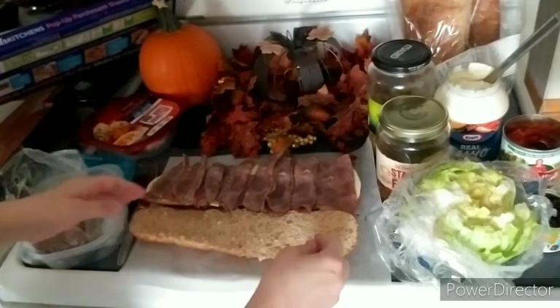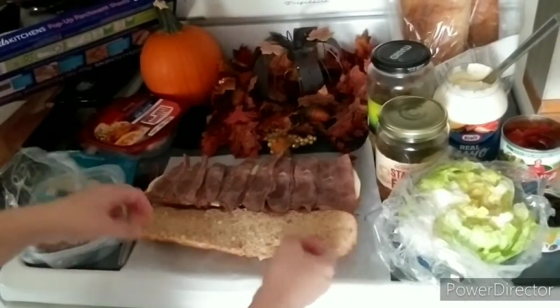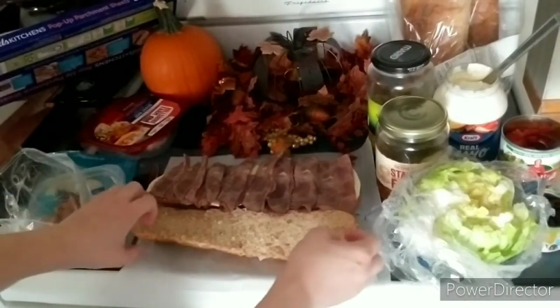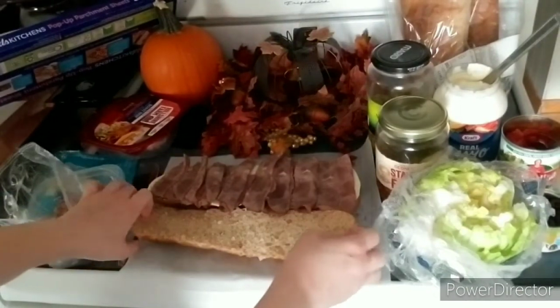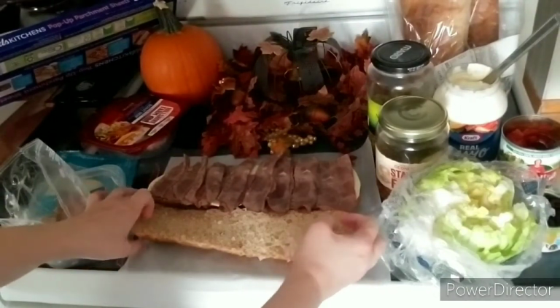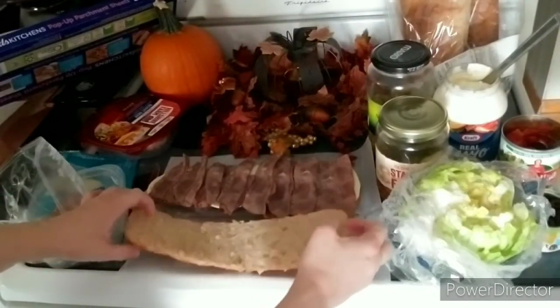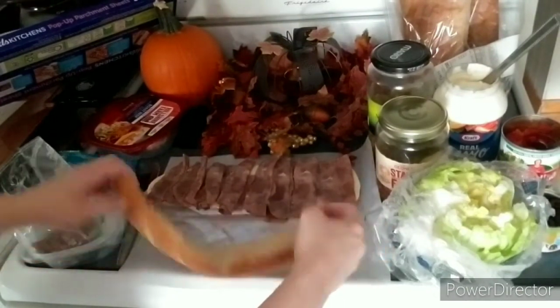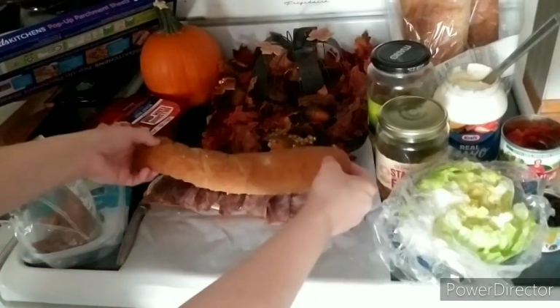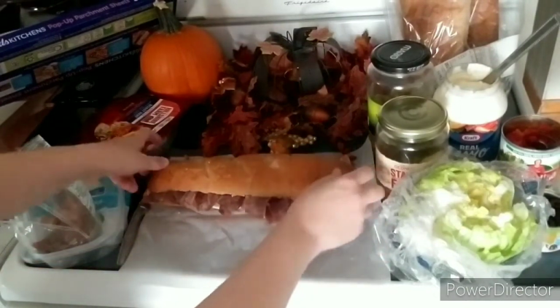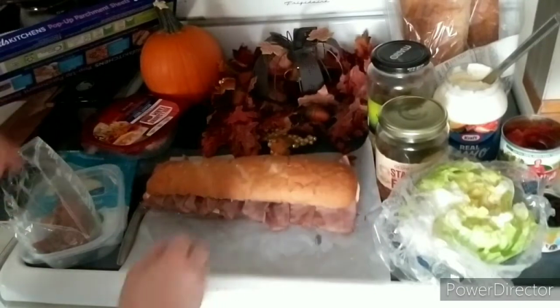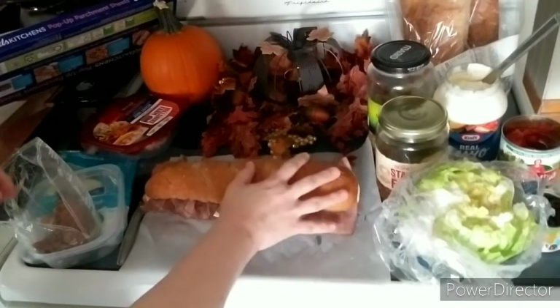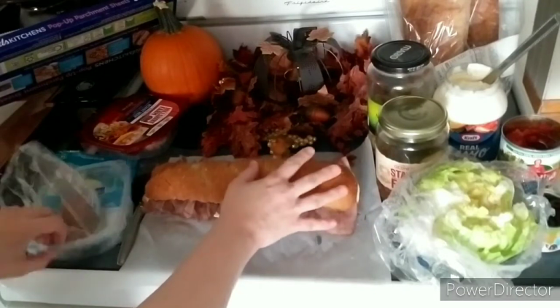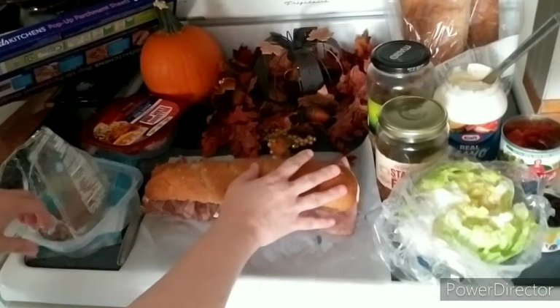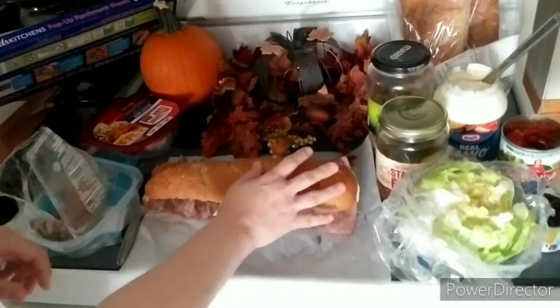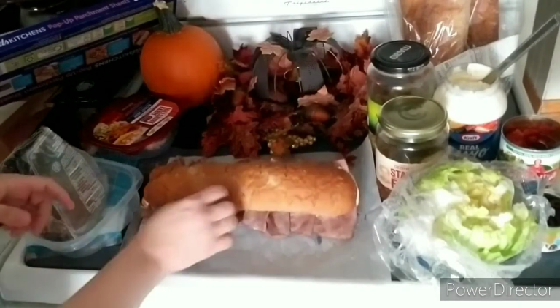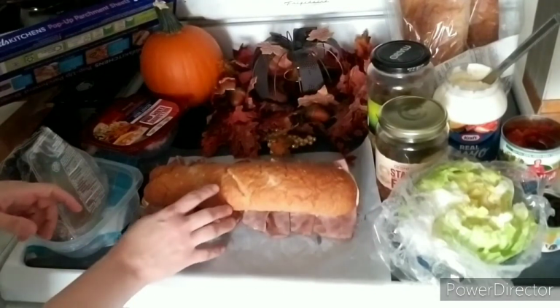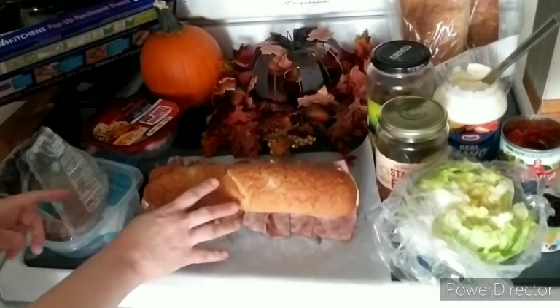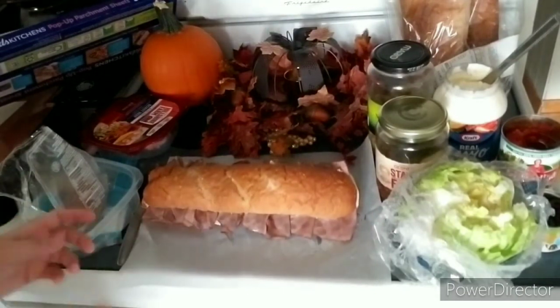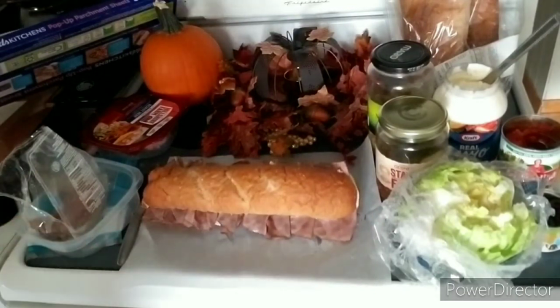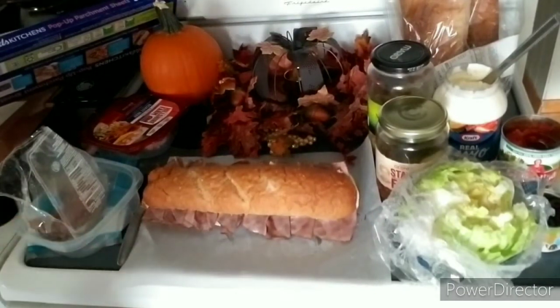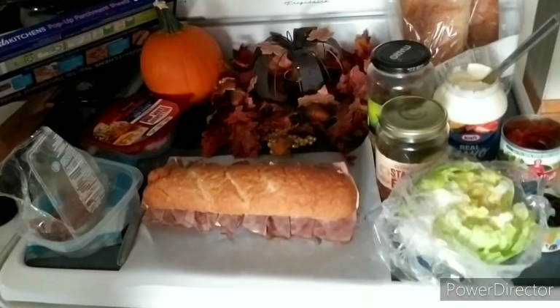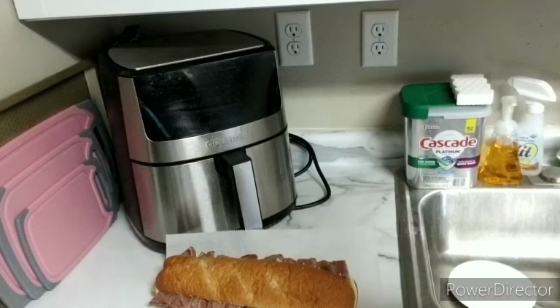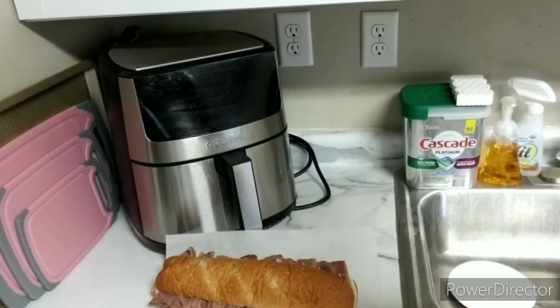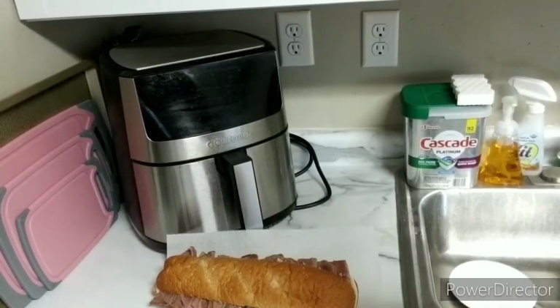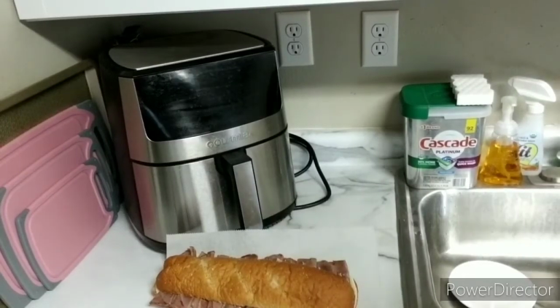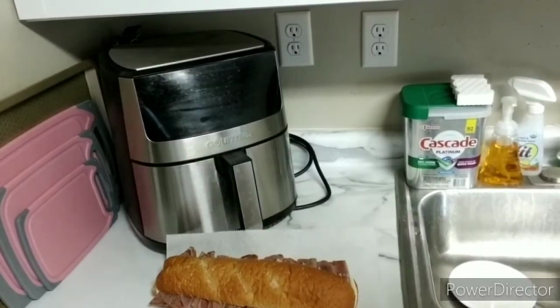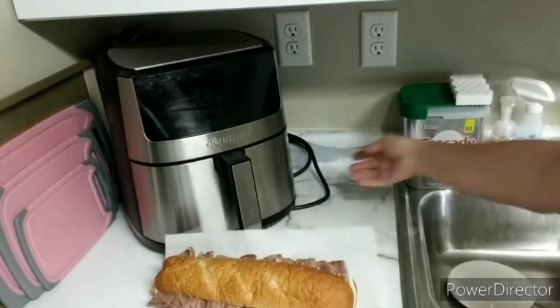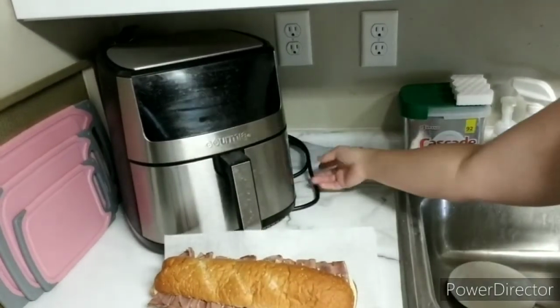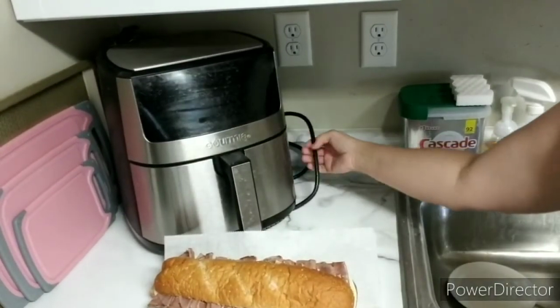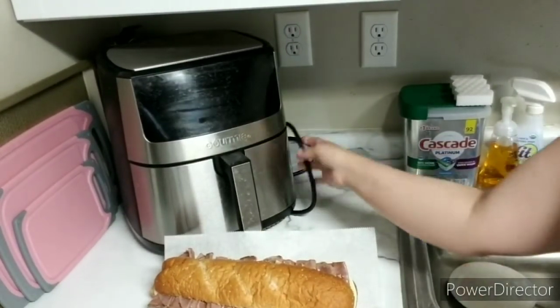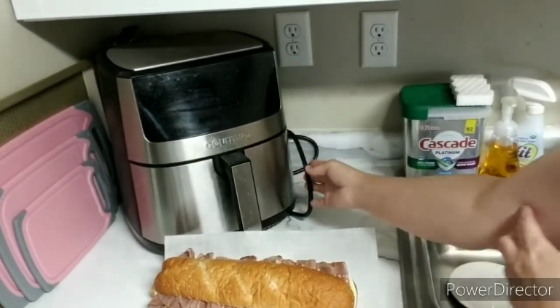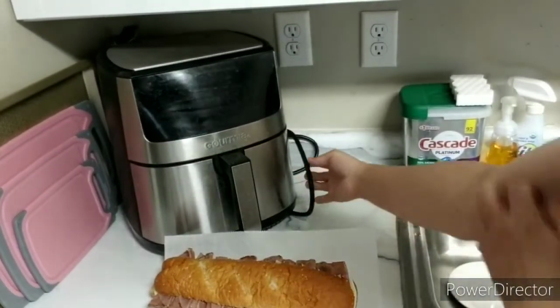You just have it on a wax paper — parchment paper. And plug in the air fryer.